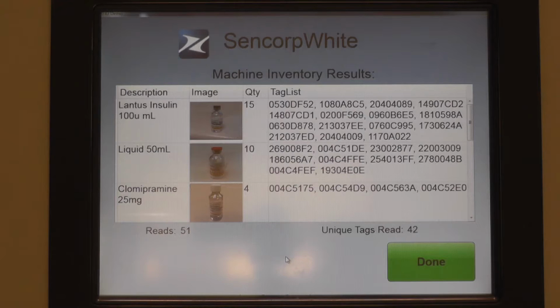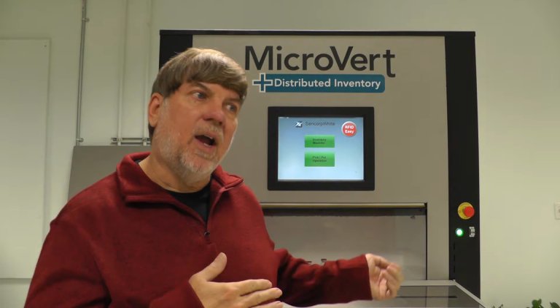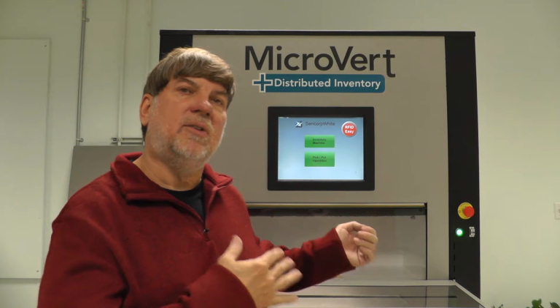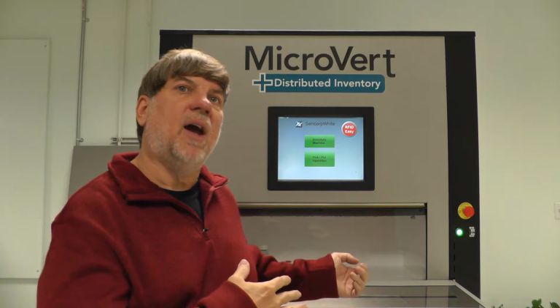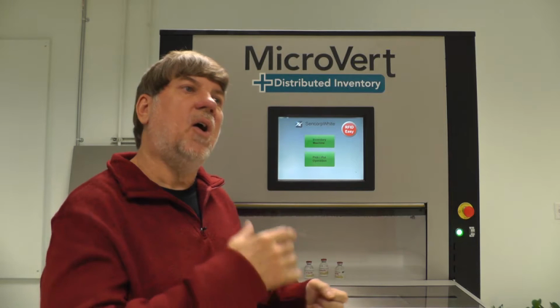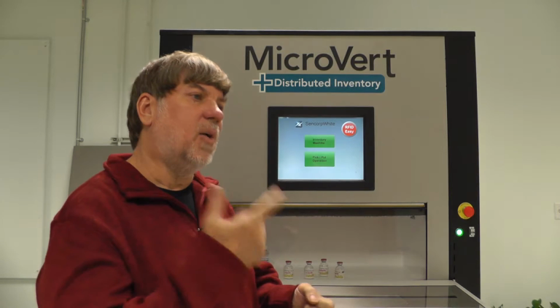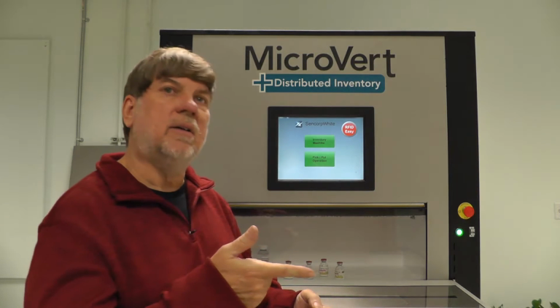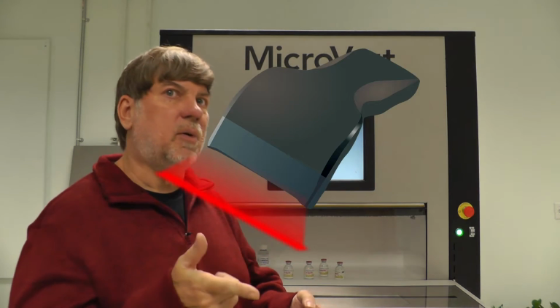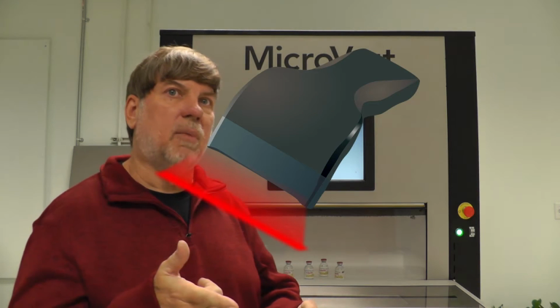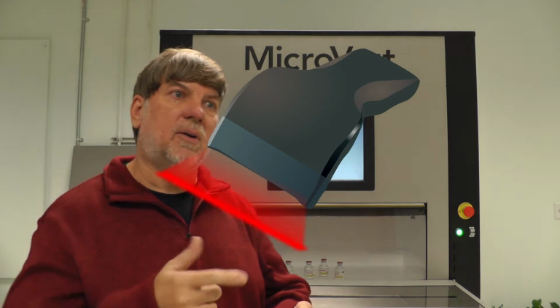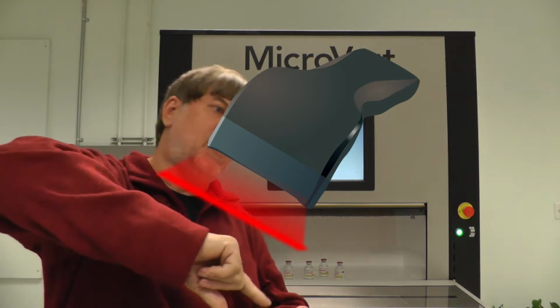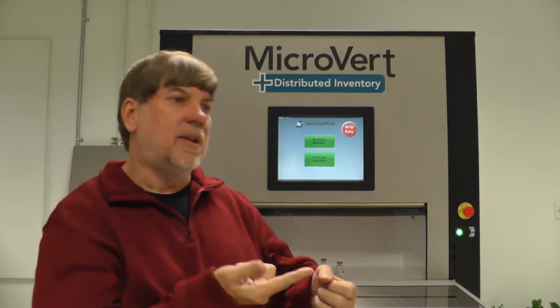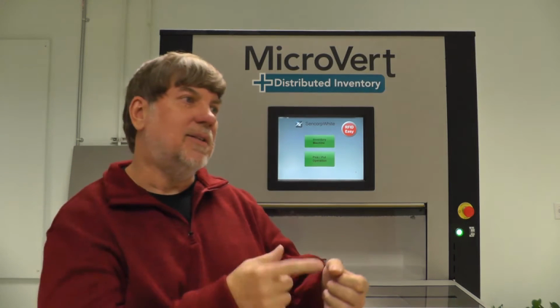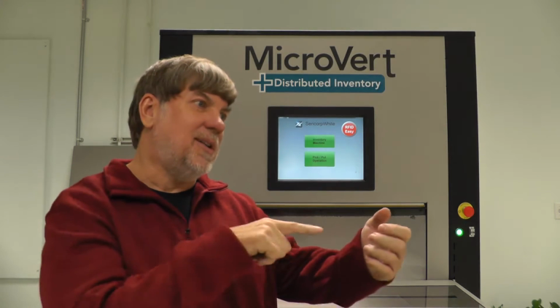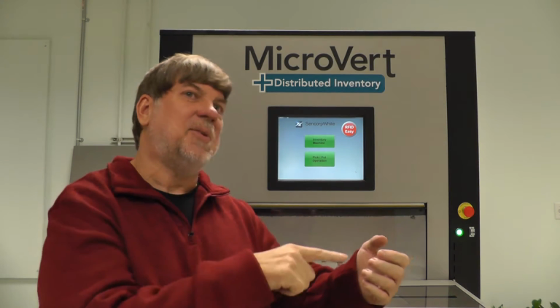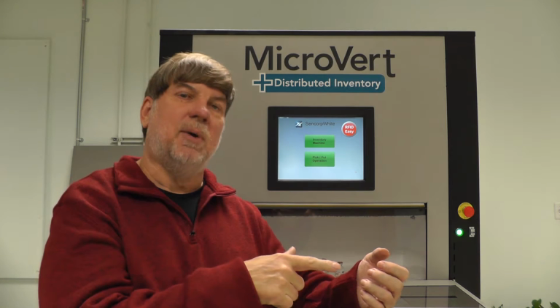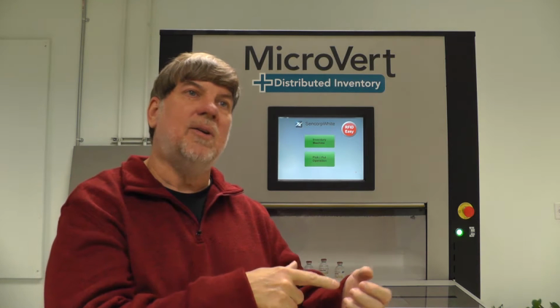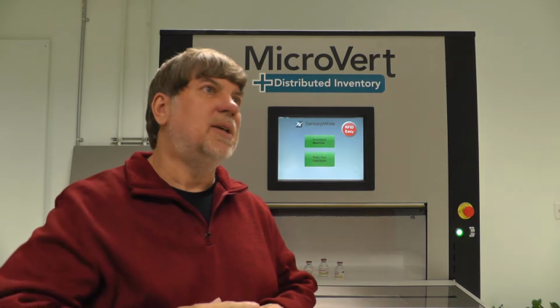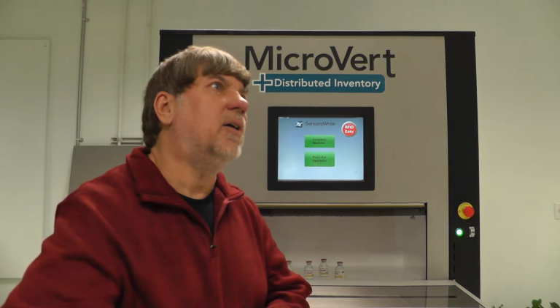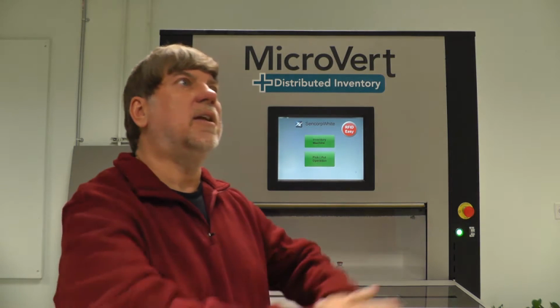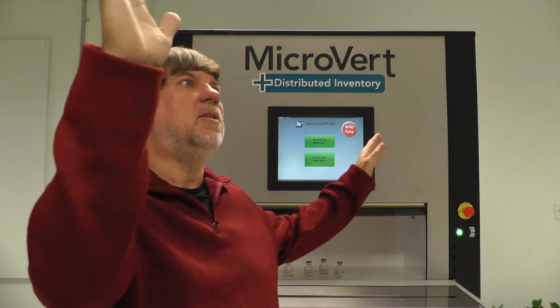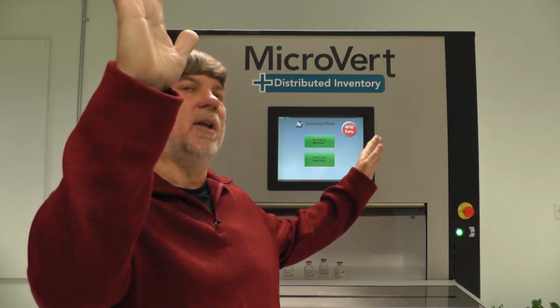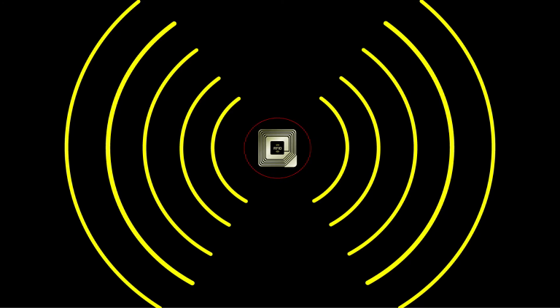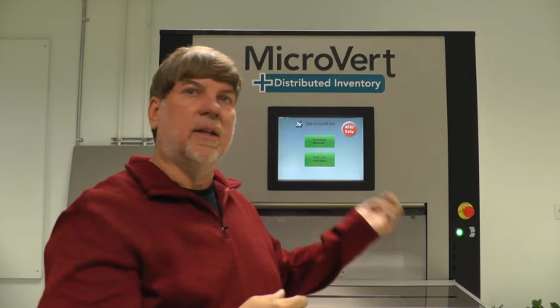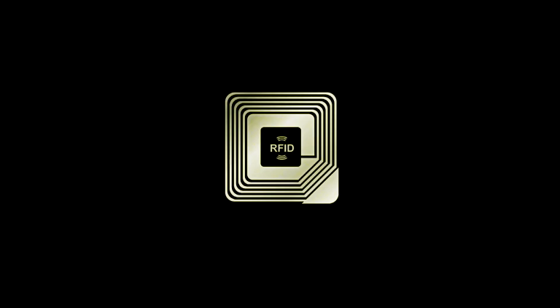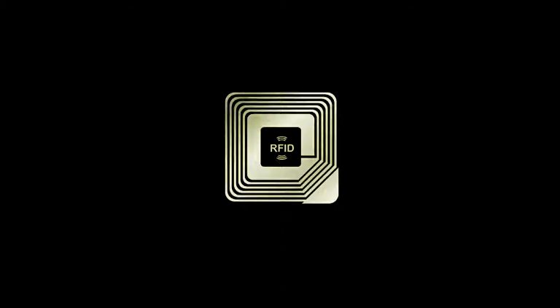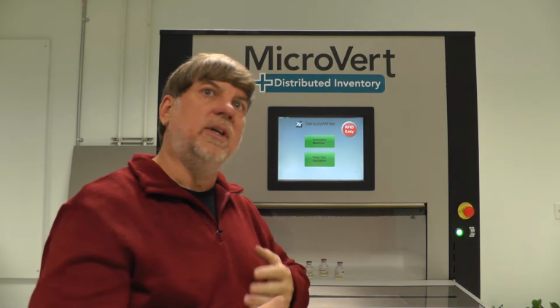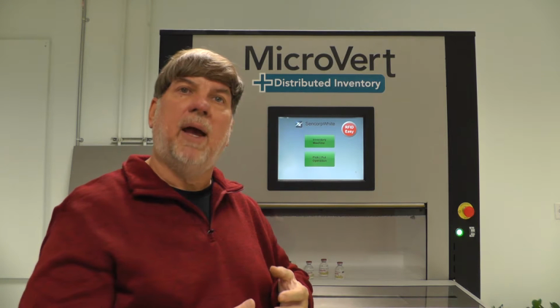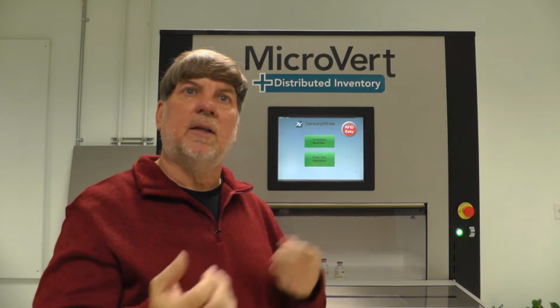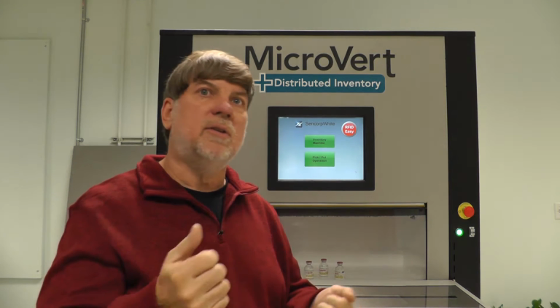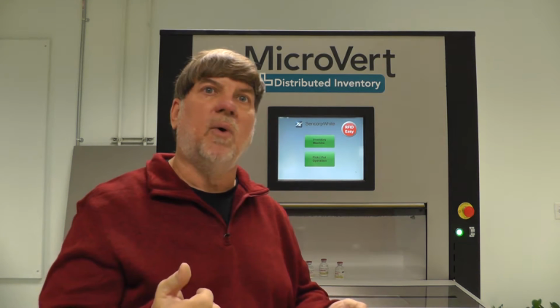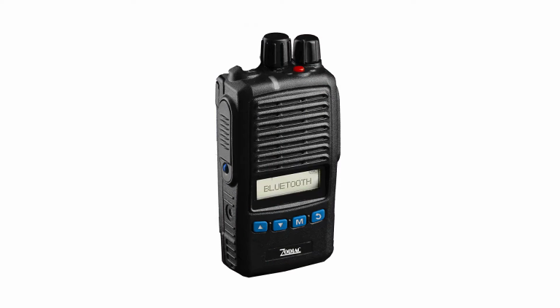You actually don't have a ray gun that you're pointing at a barcode and twisting it around trying to get it to read, because RFID energy goes everywhere — the tag will see it and transmit back, like you're using a pair of walkie-talkies.